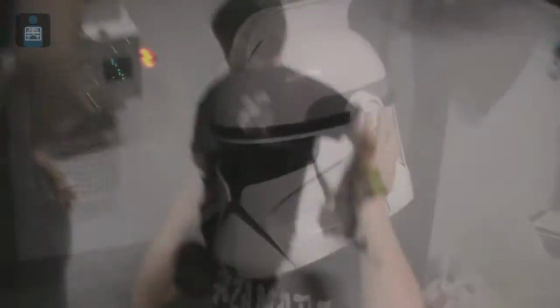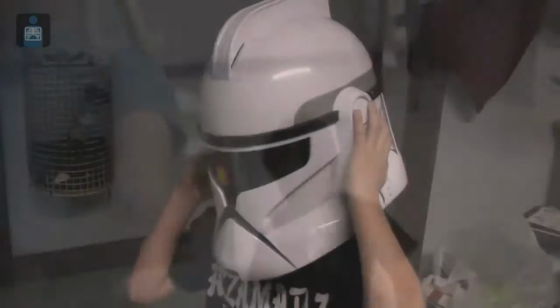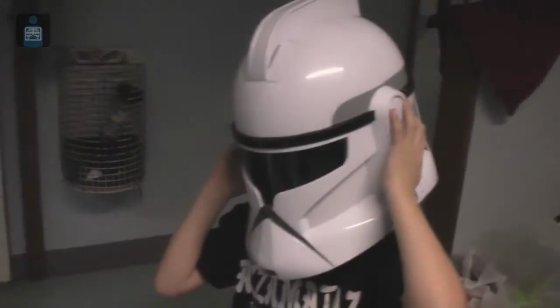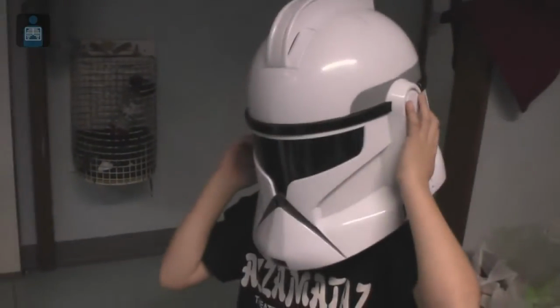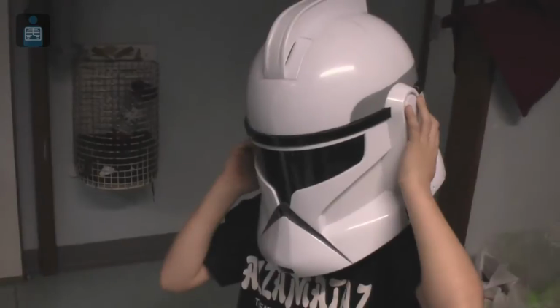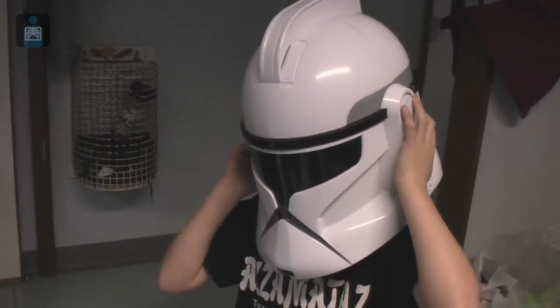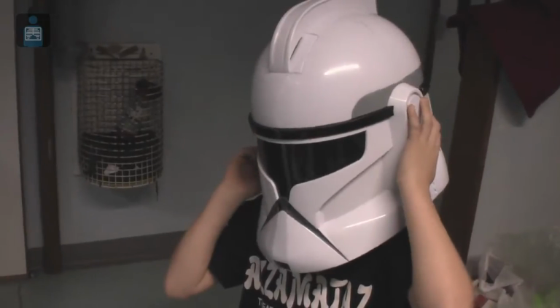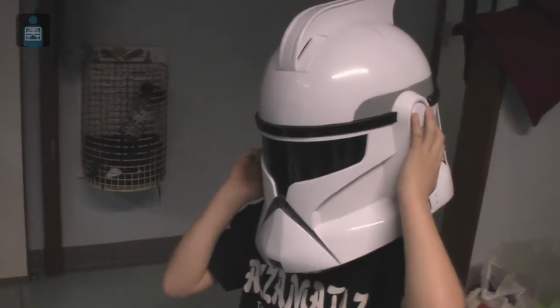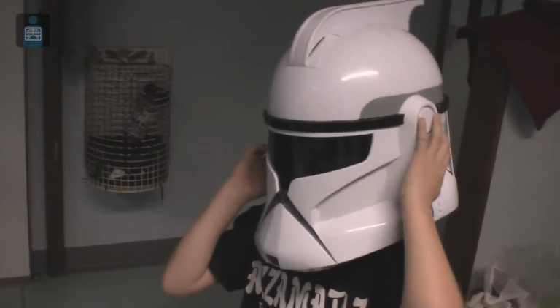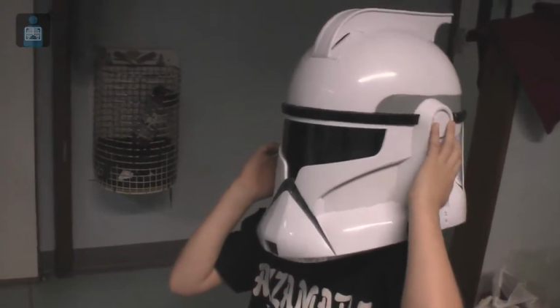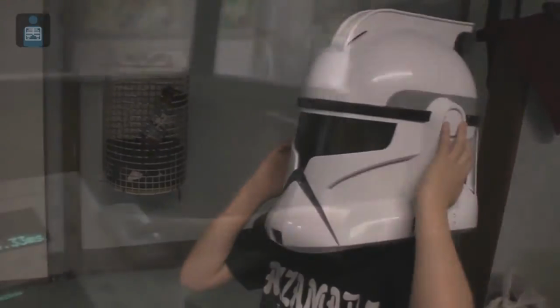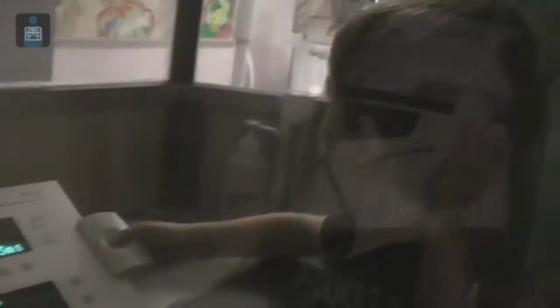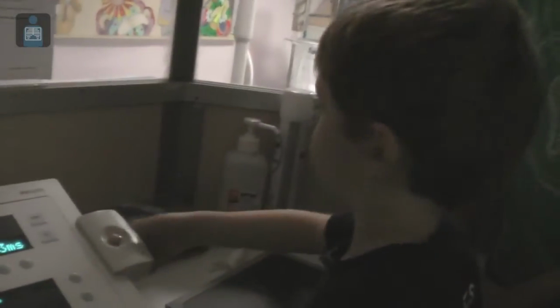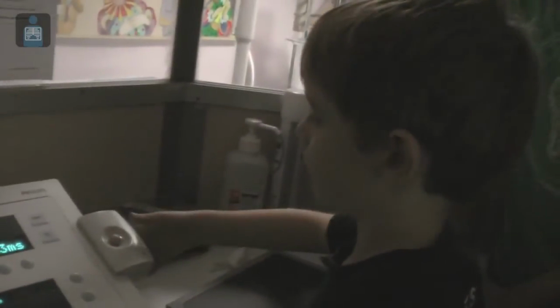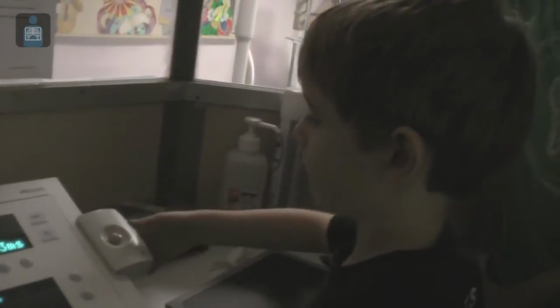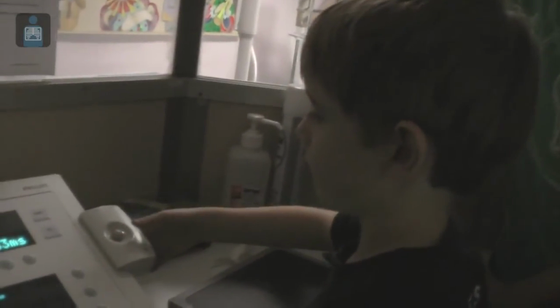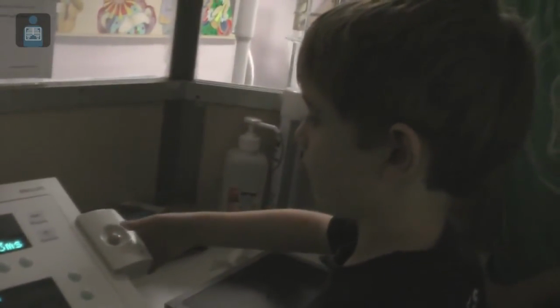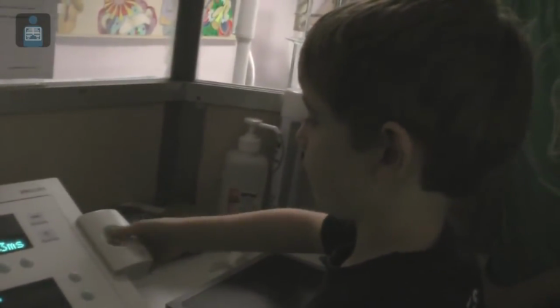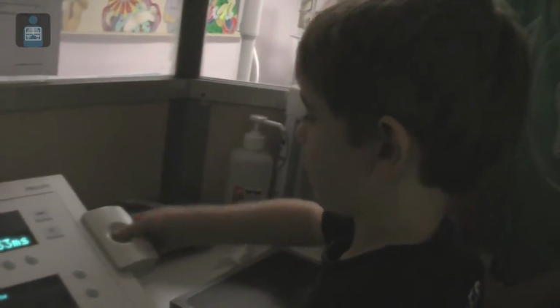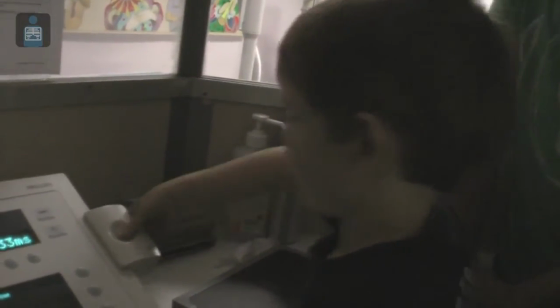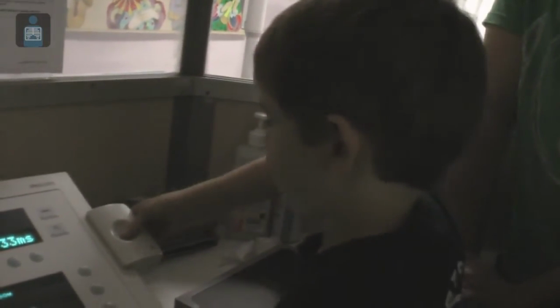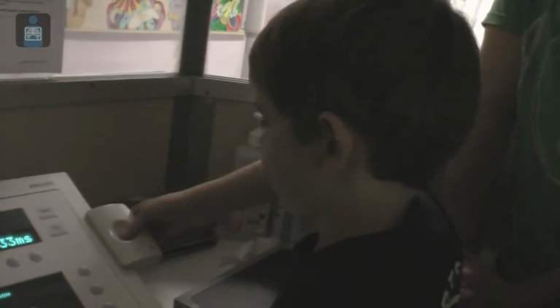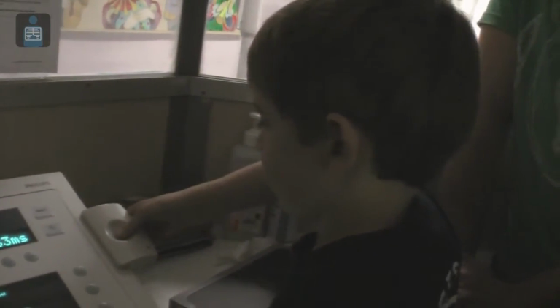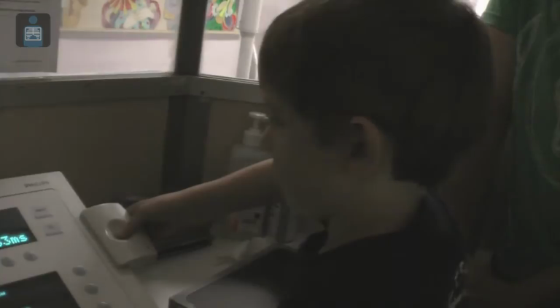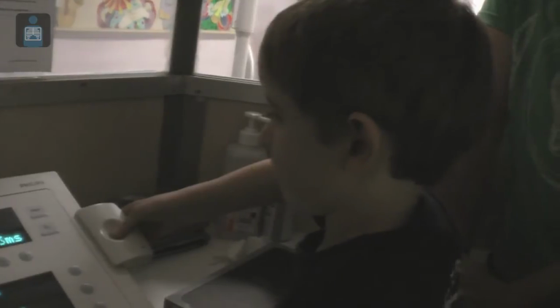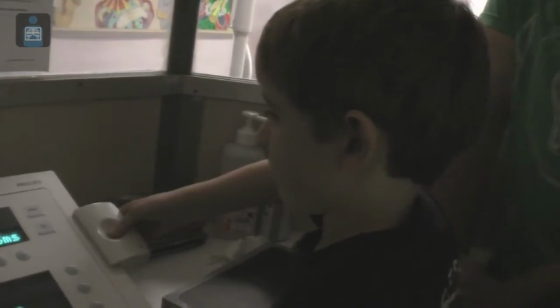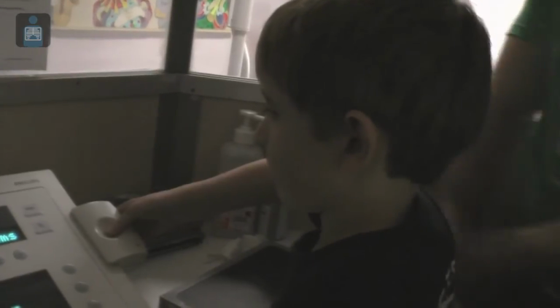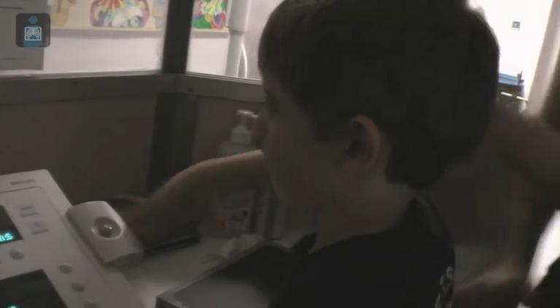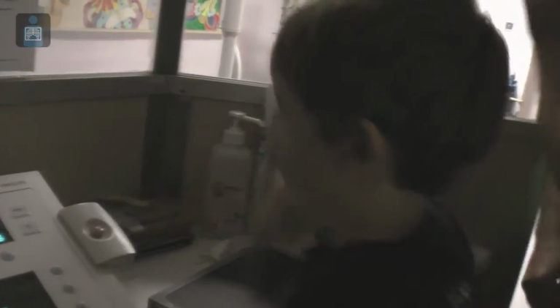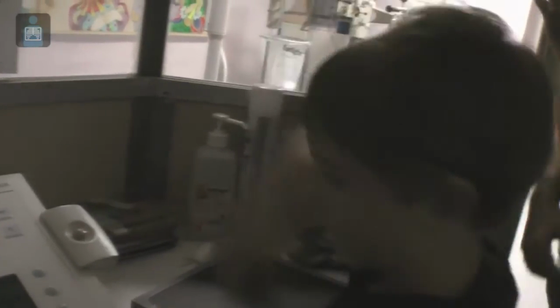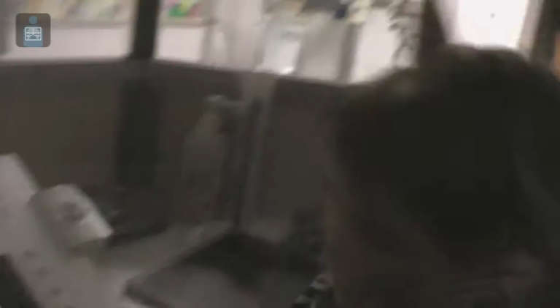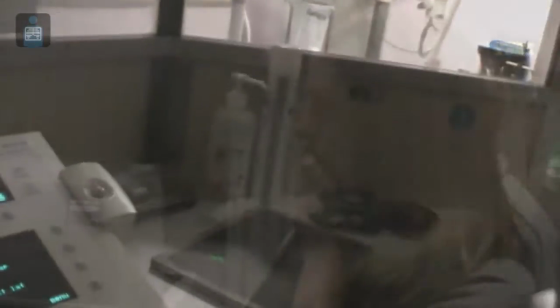I've got a bad feeling about this. Pressing the hold. That's it, well done. We need to go ahead and look on the computer.